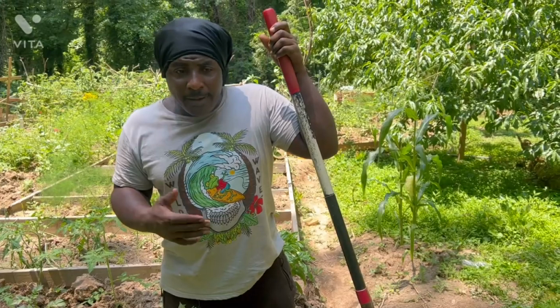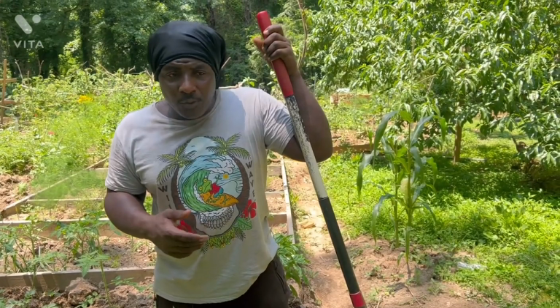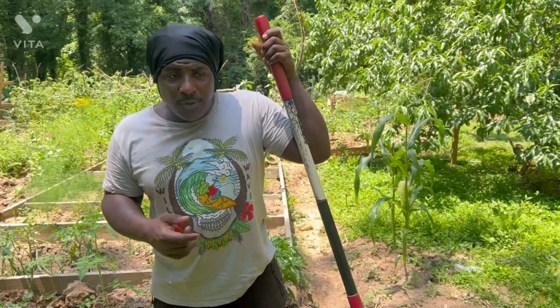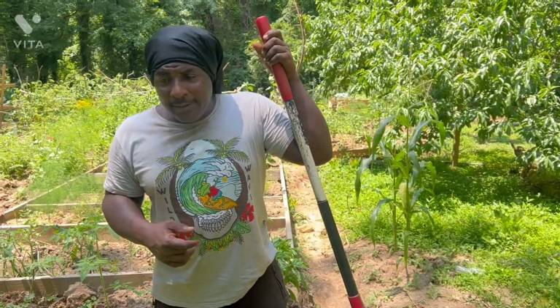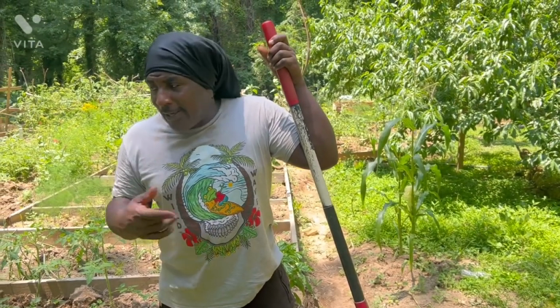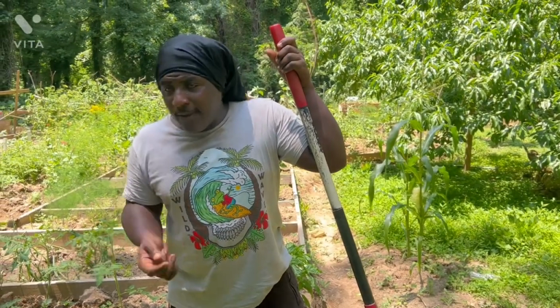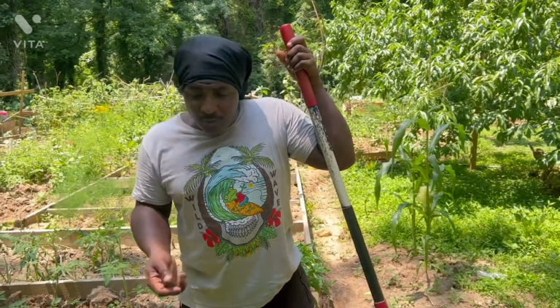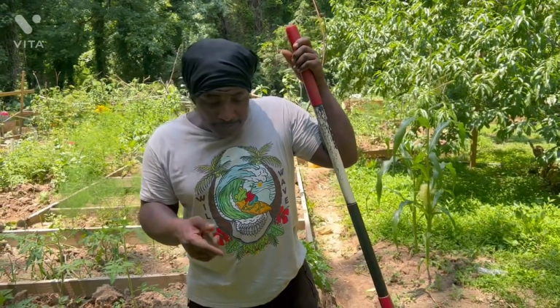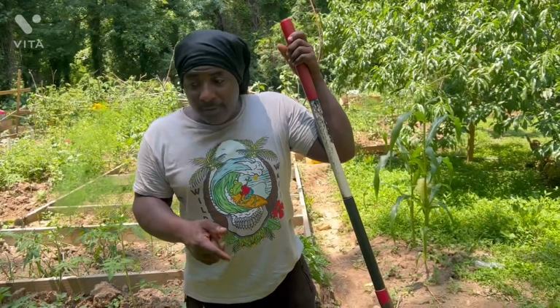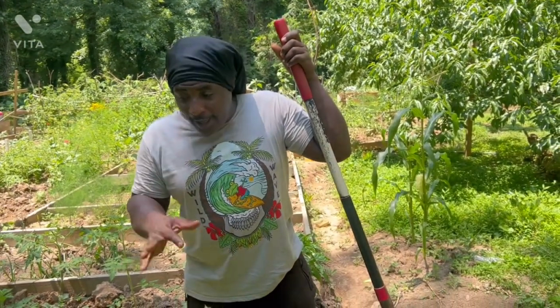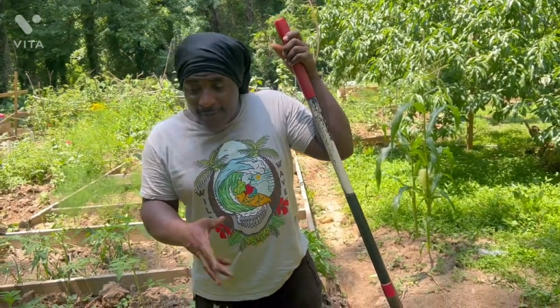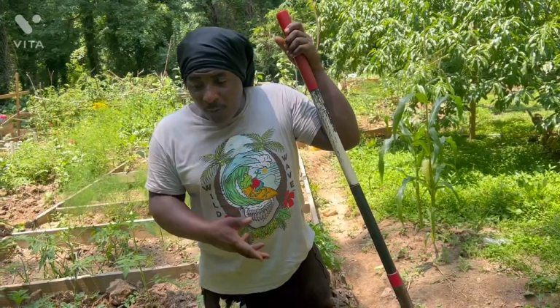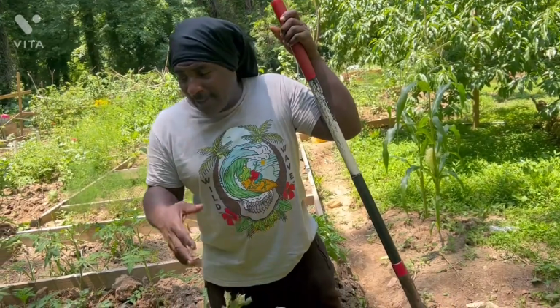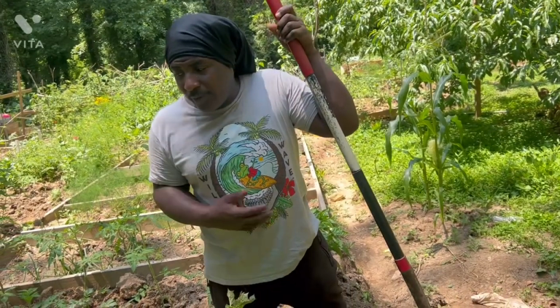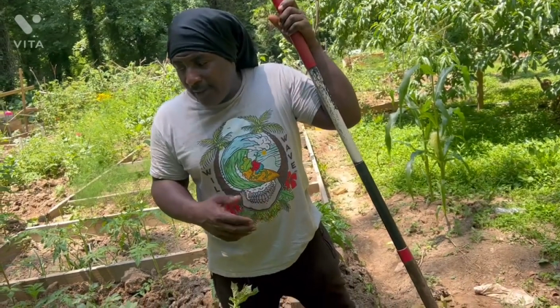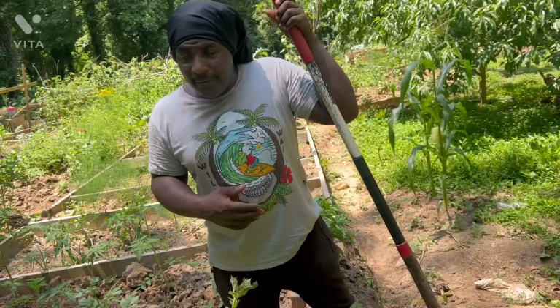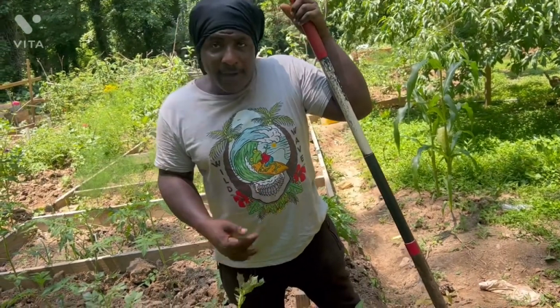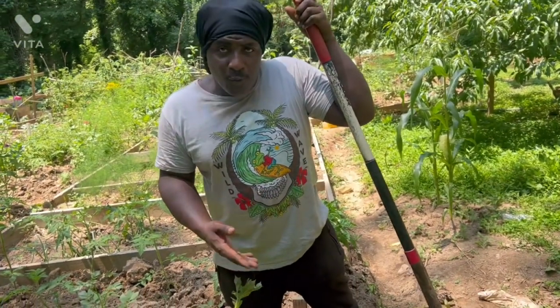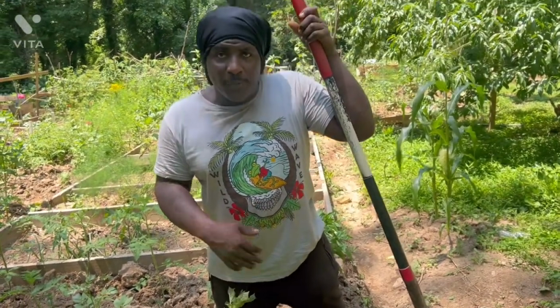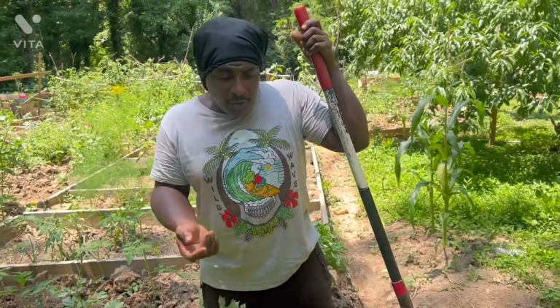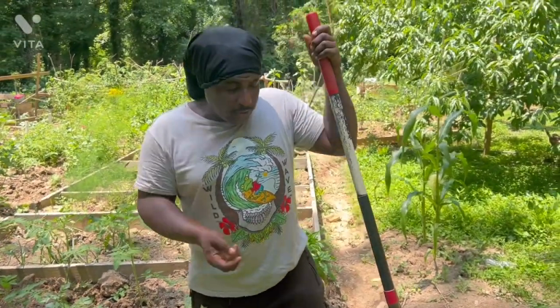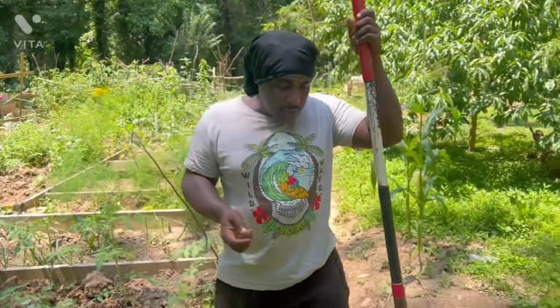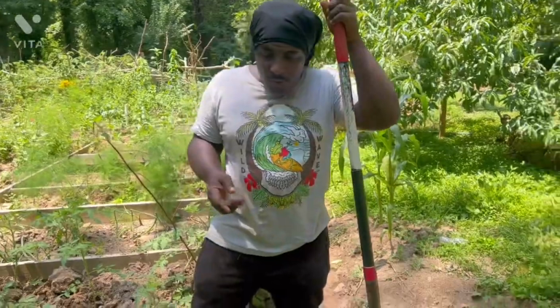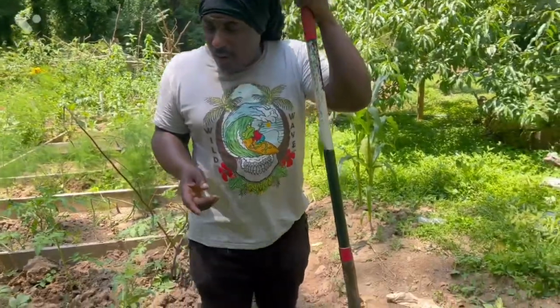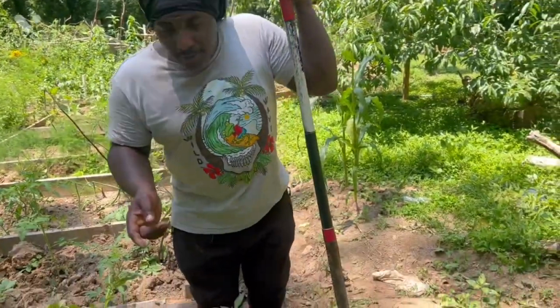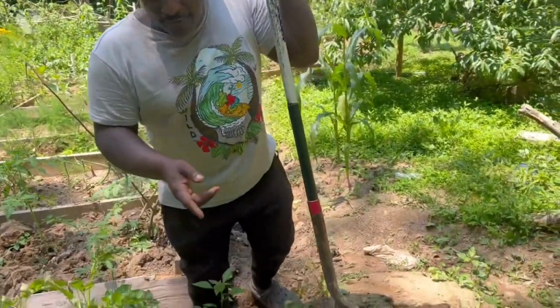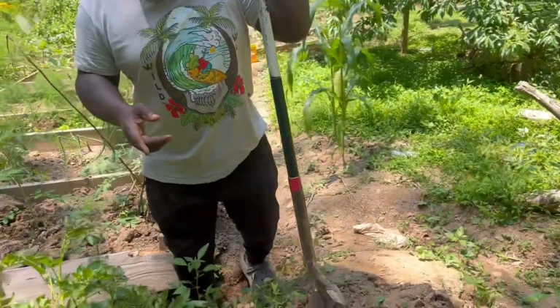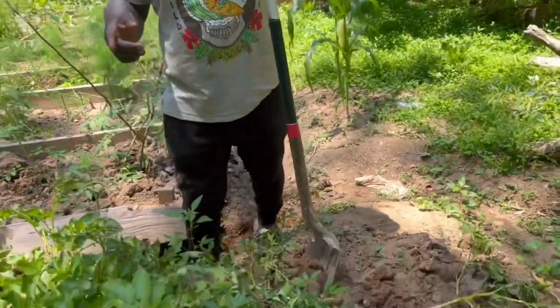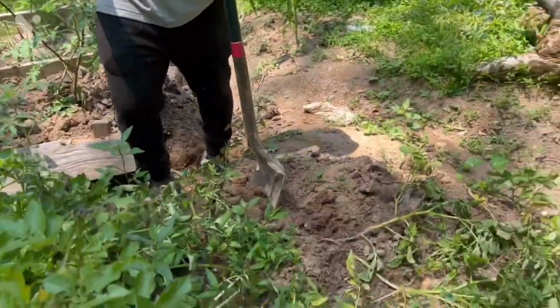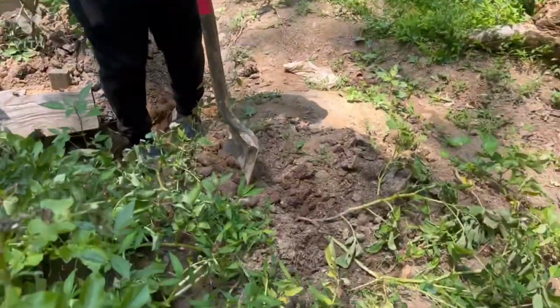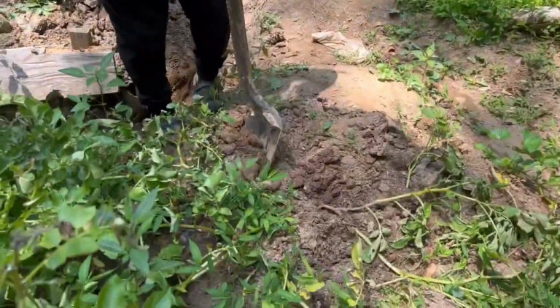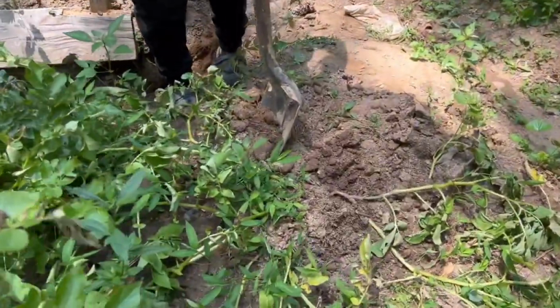What I'm going to do instead of leaving them, I'm going to try to harvest a few and see what's going on. Then I'll have room to plant other stuff. So I'm going to start from here and see what's going on.